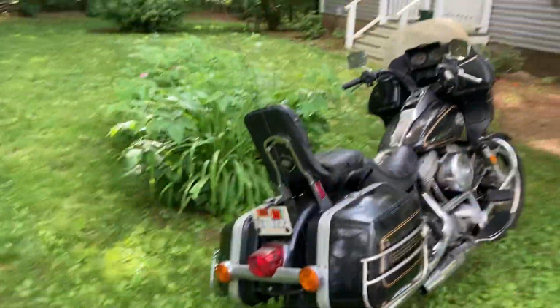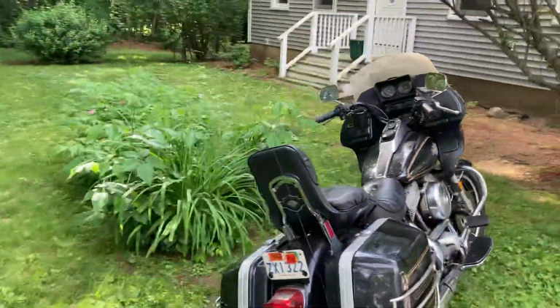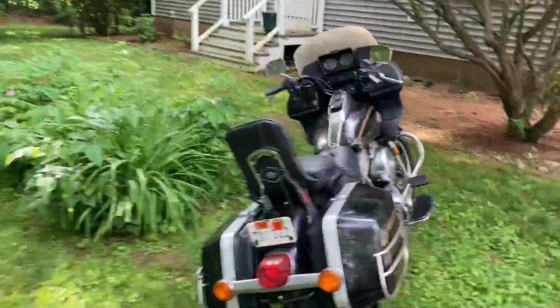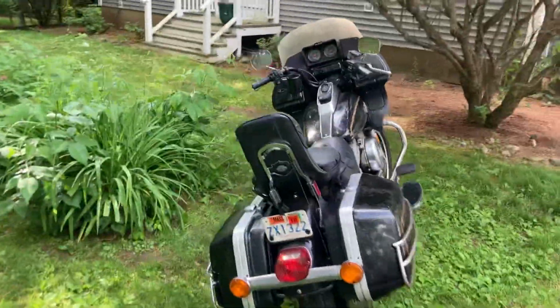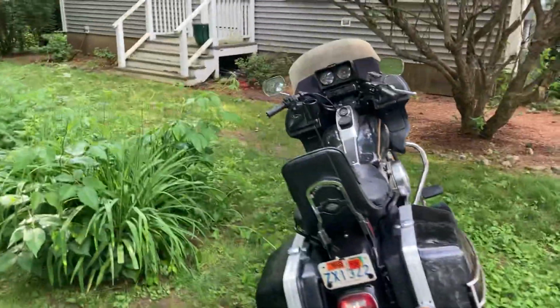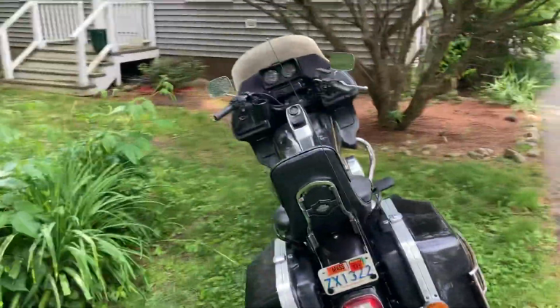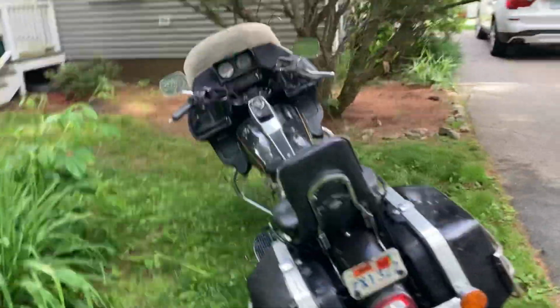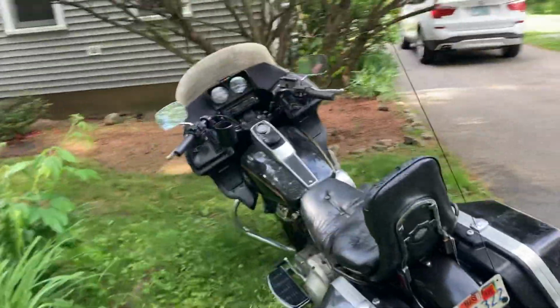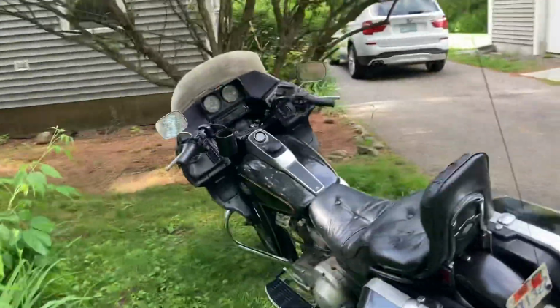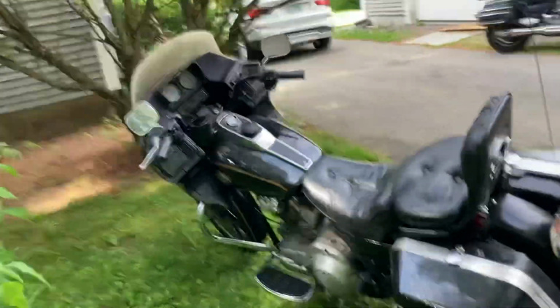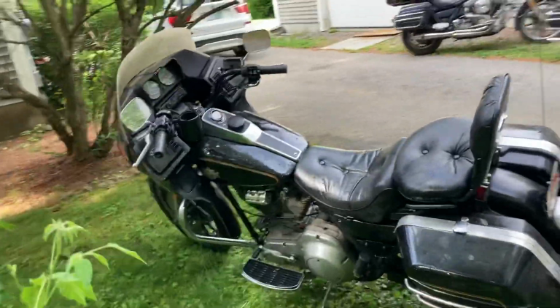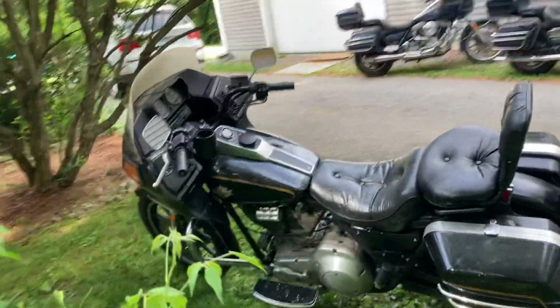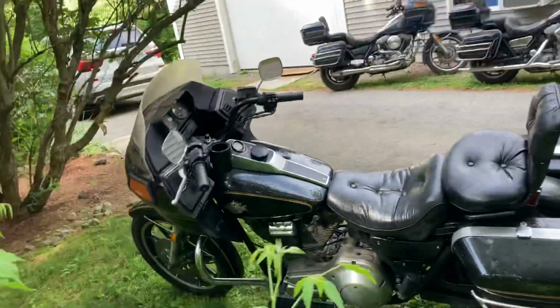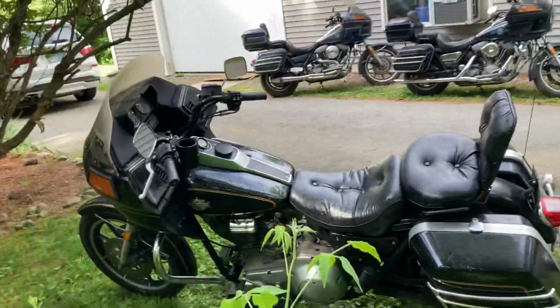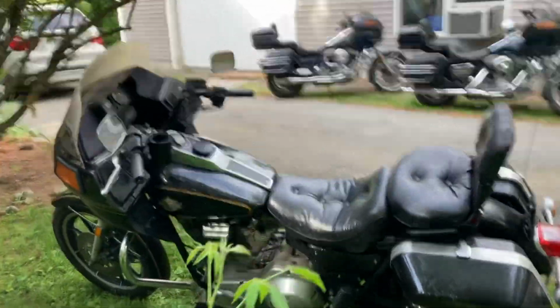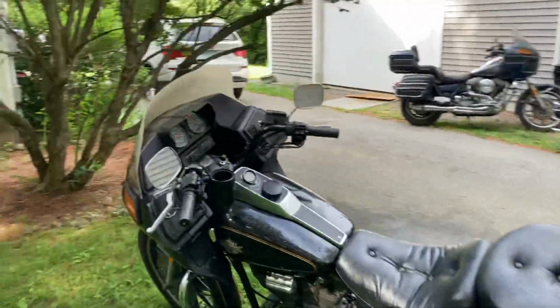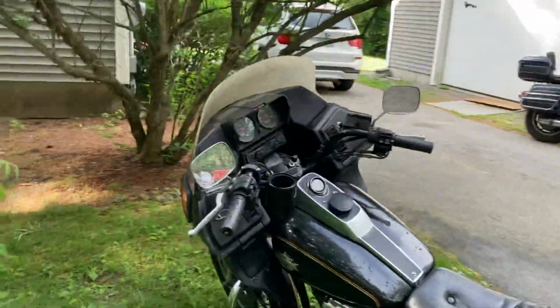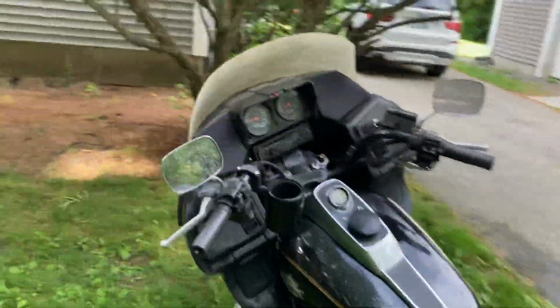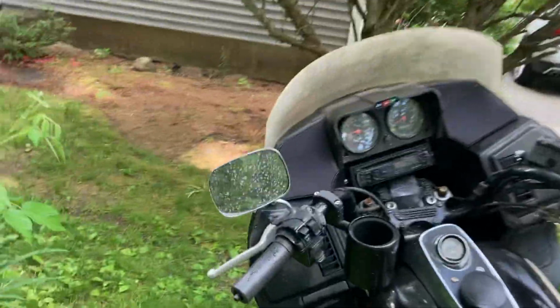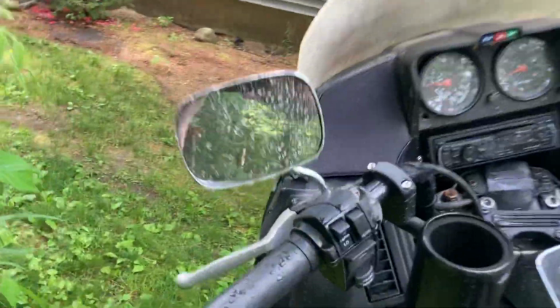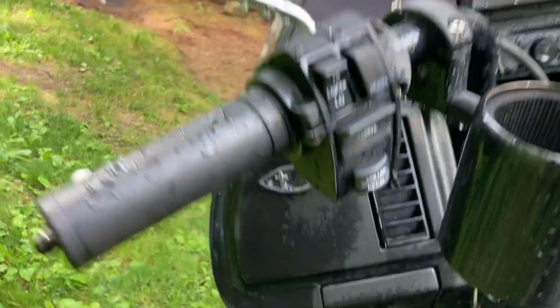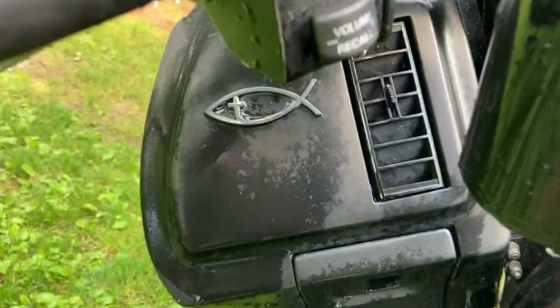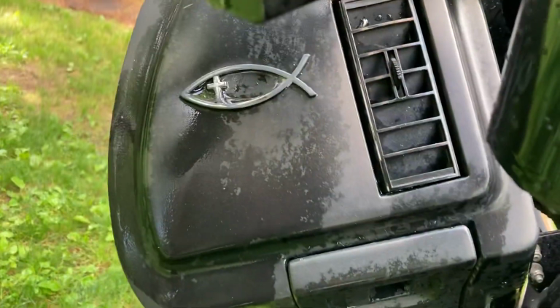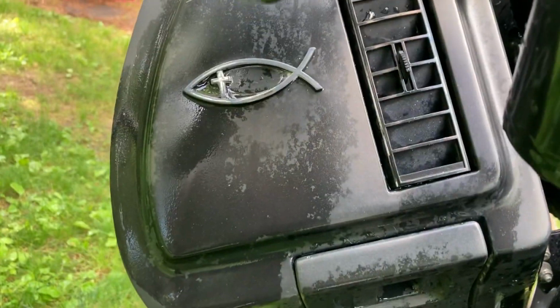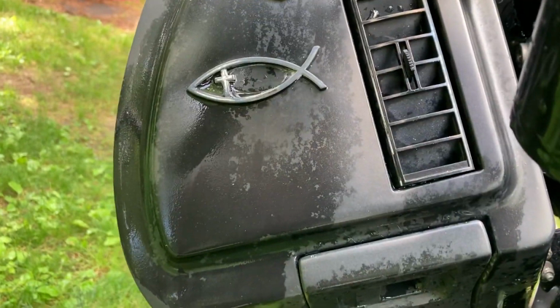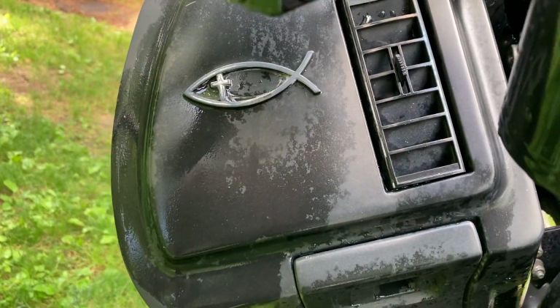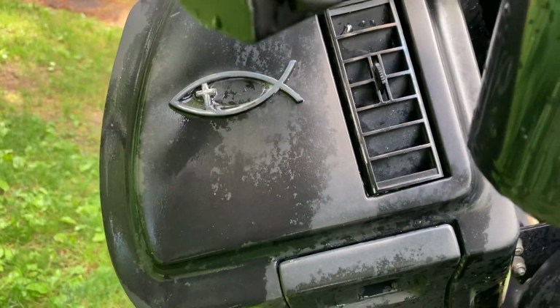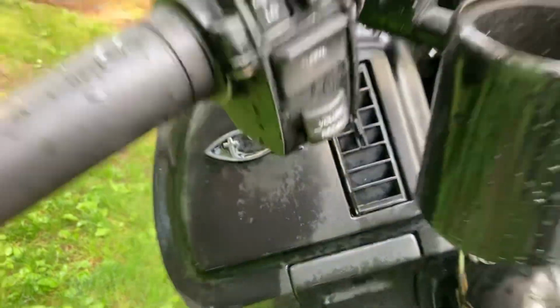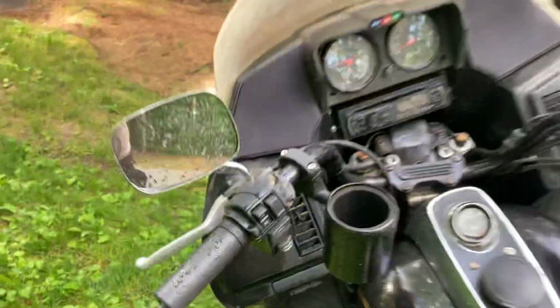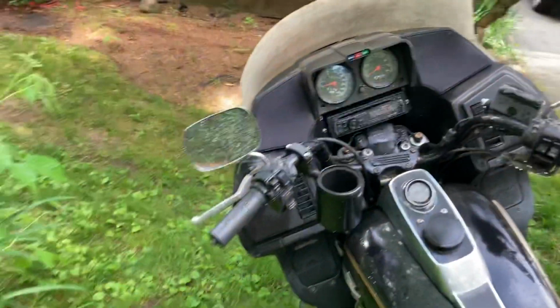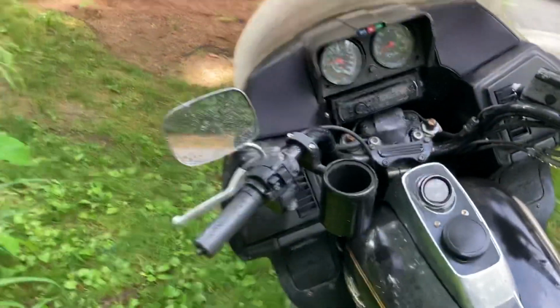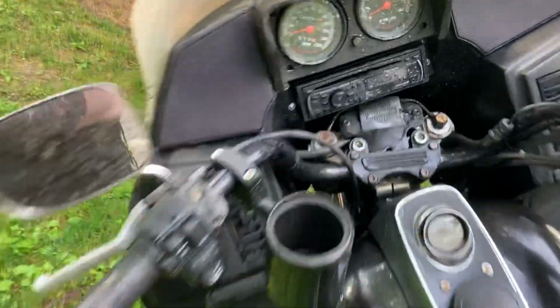Yeah buddy, this is a sweetheart. And you even got Jesus on your side, so you're basically invincible if you buy this. Oh, and it's got the air suspension.